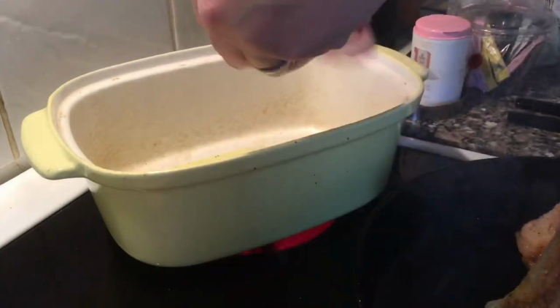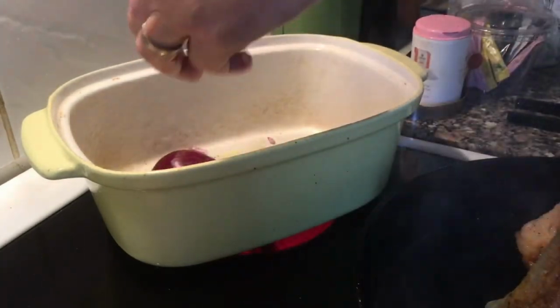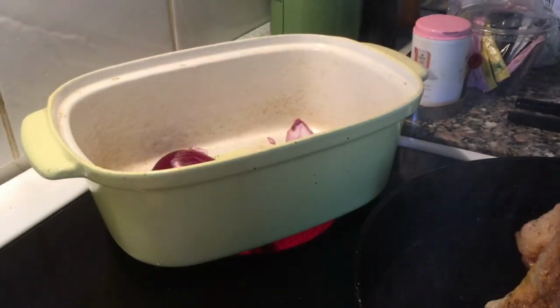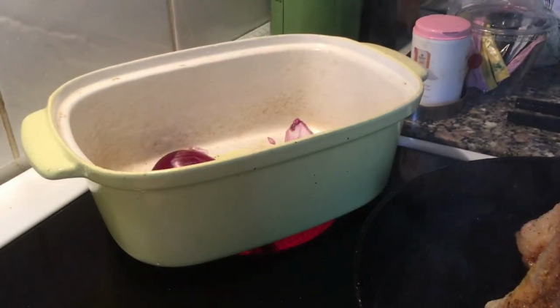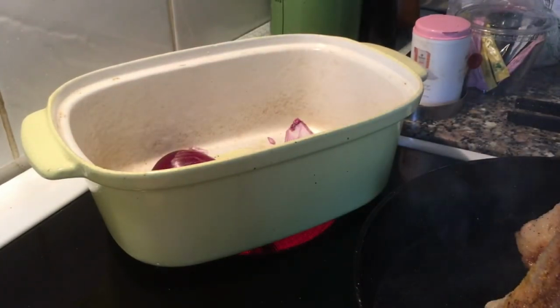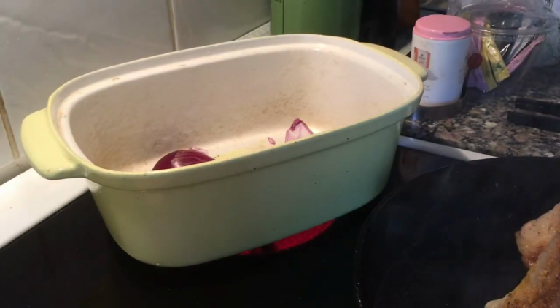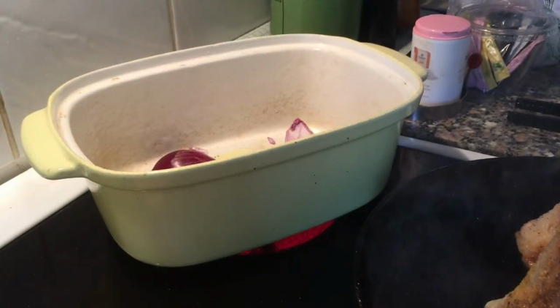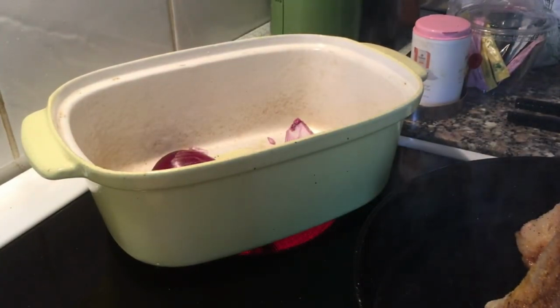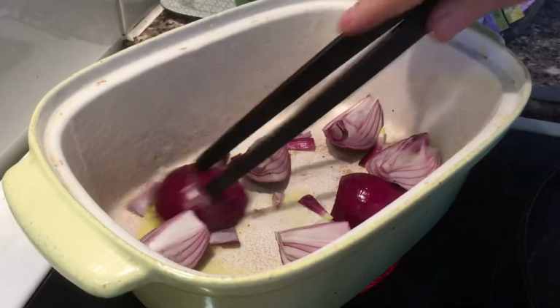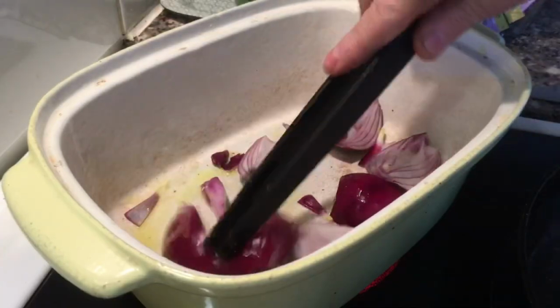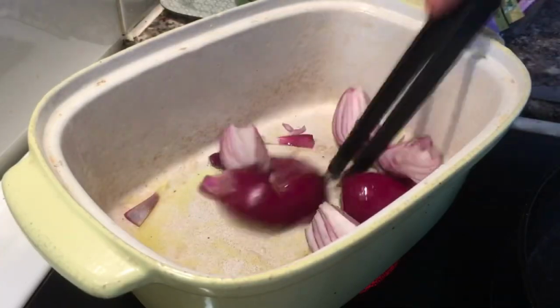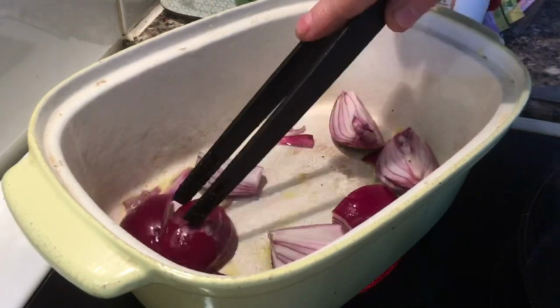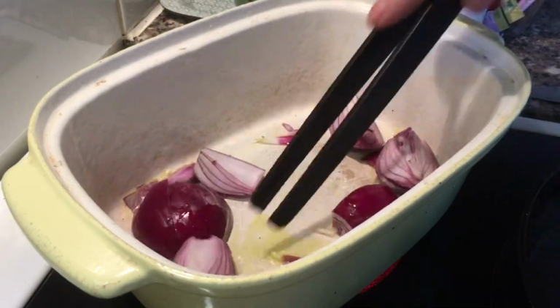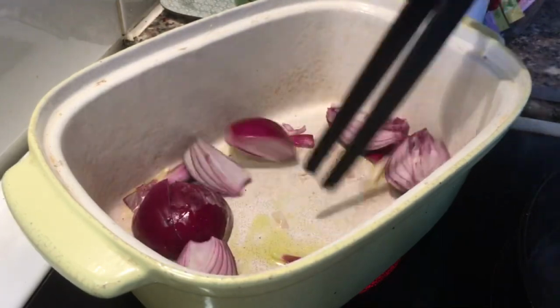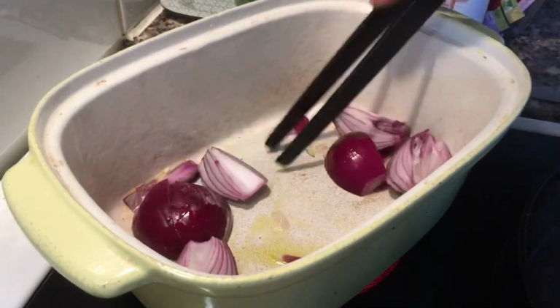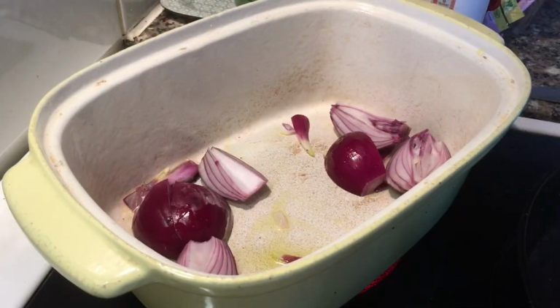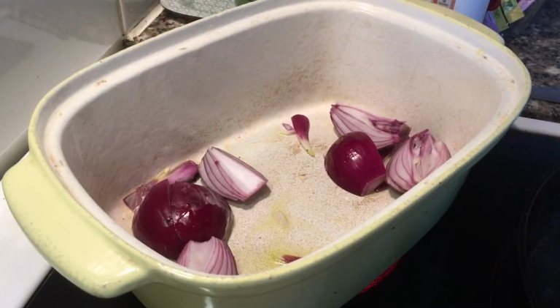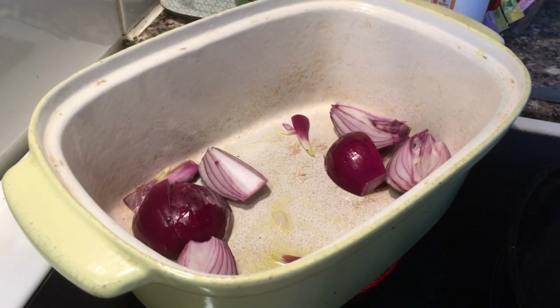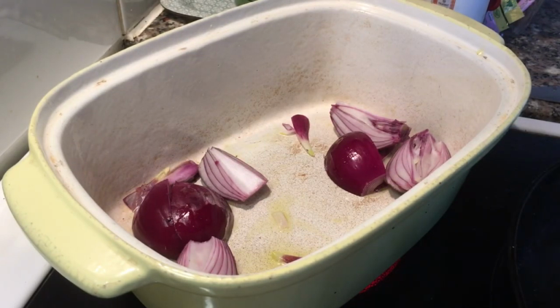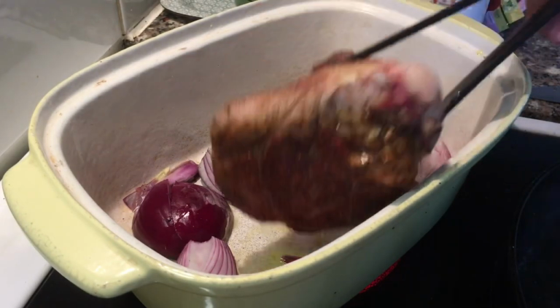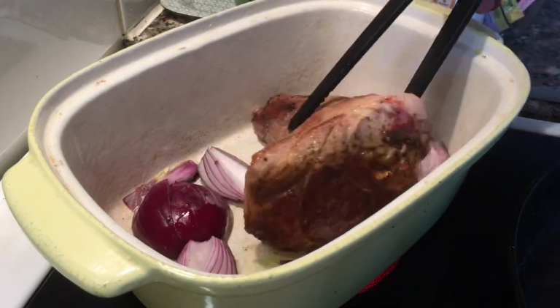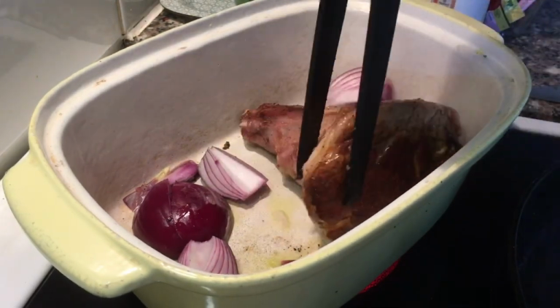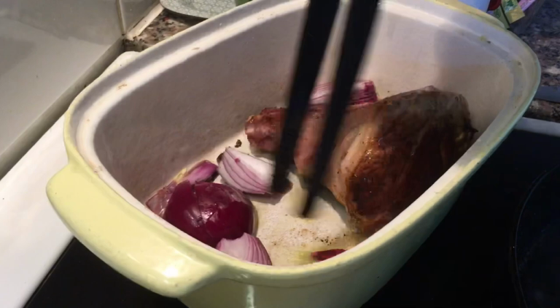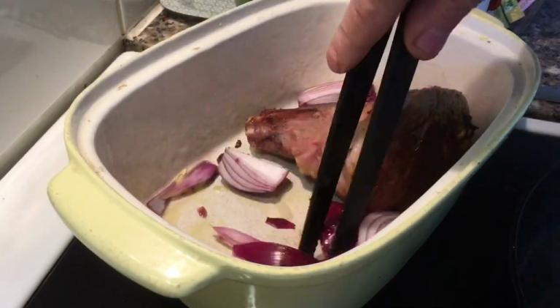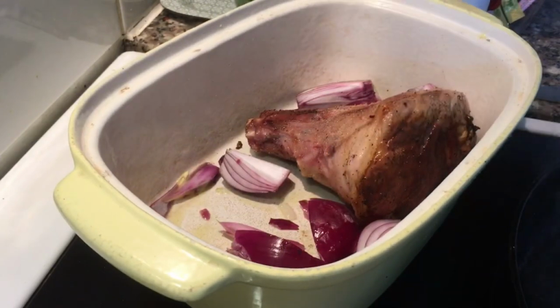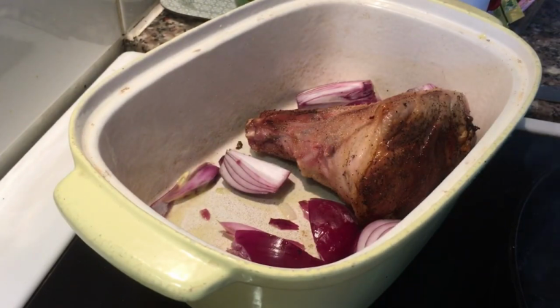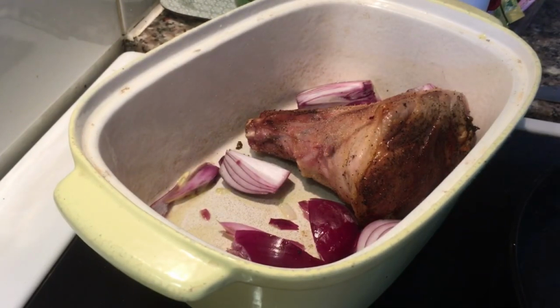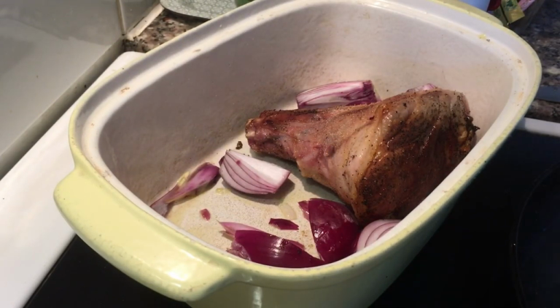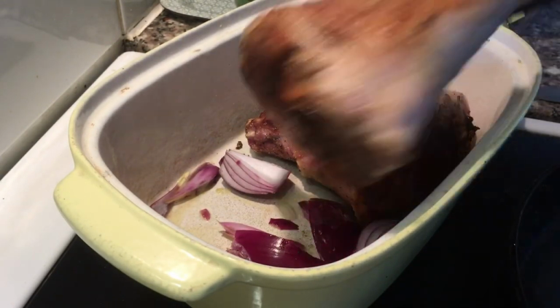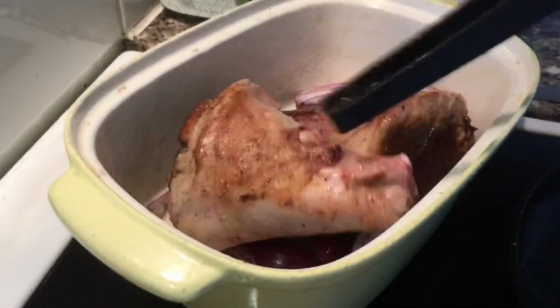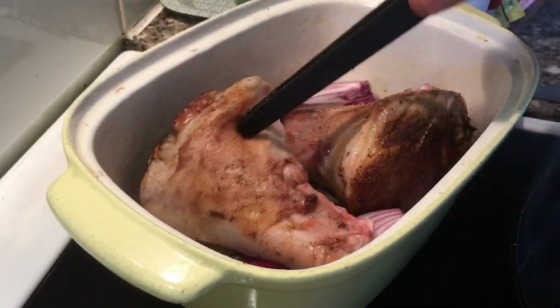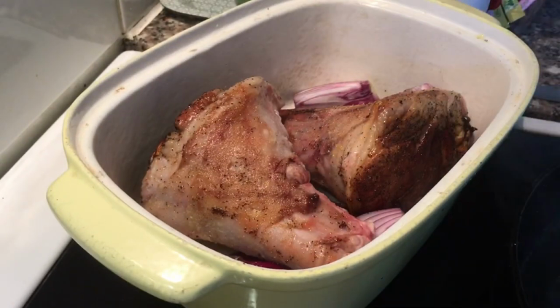In an oven-proof dish I'm putting two small quartered red onions, just a little bit of oil on the bottom, and then adding the shanks in there. As you can see I've also fried the bottom of them now.